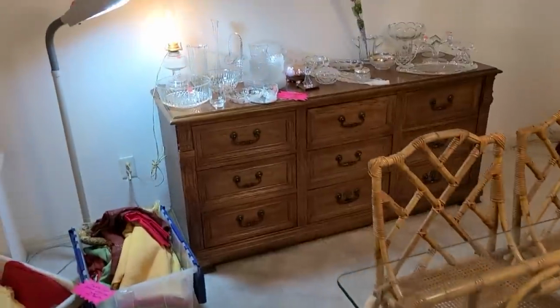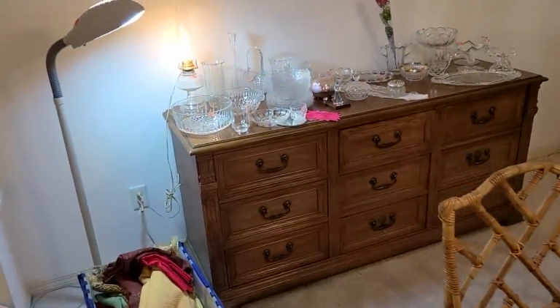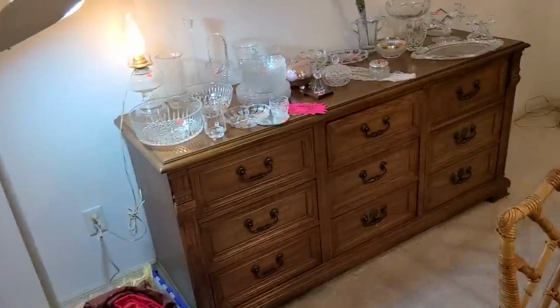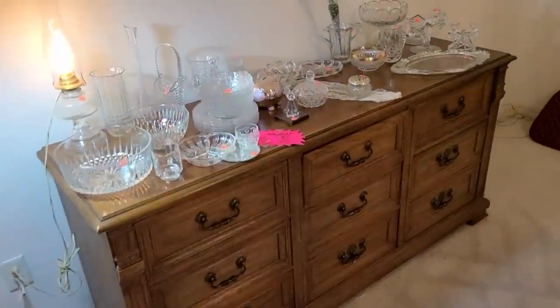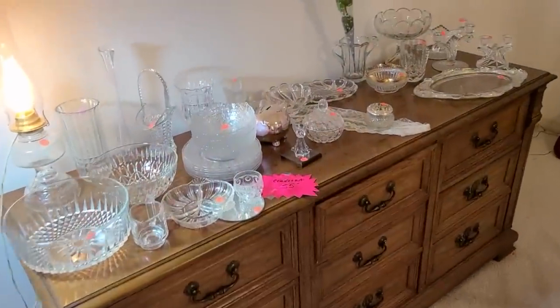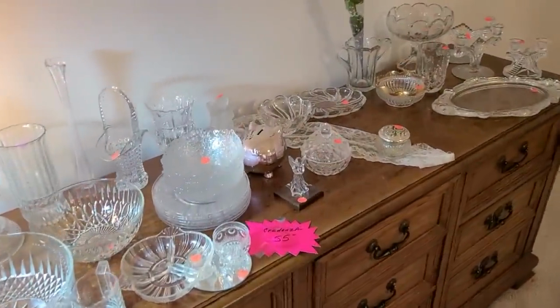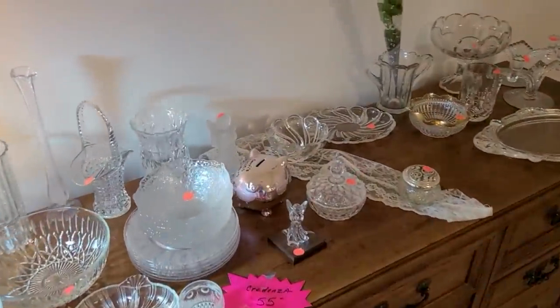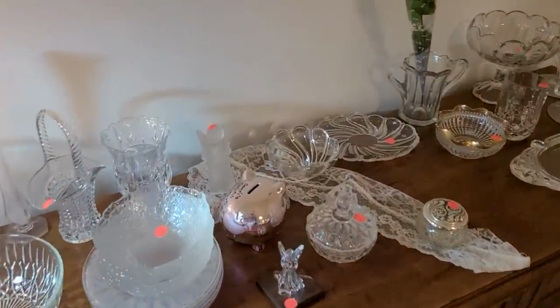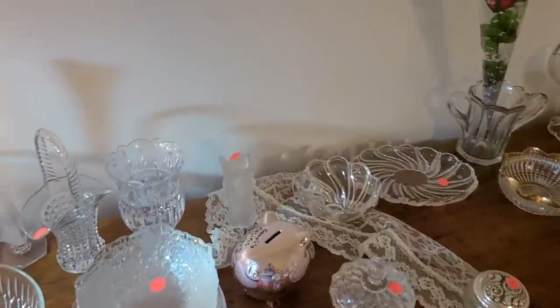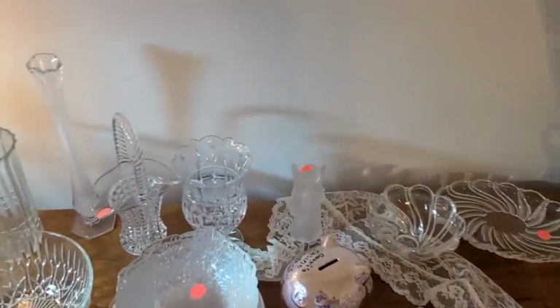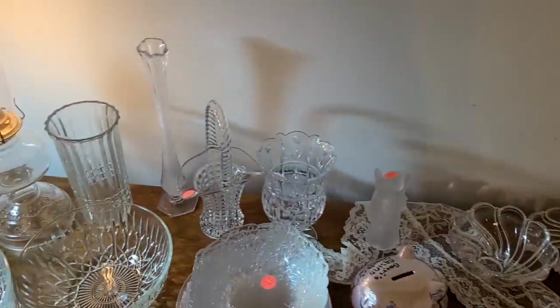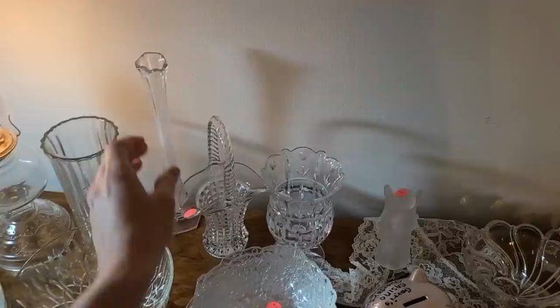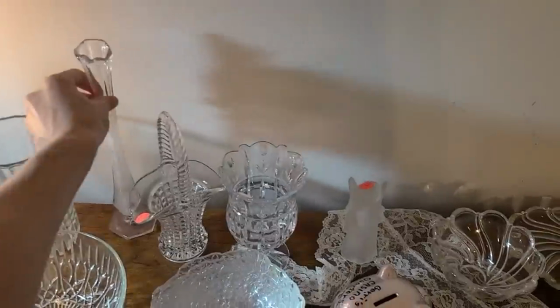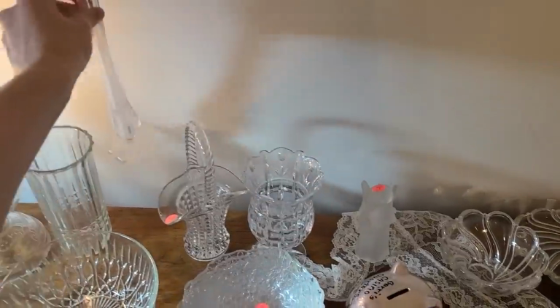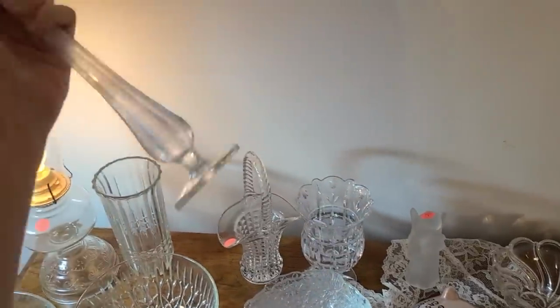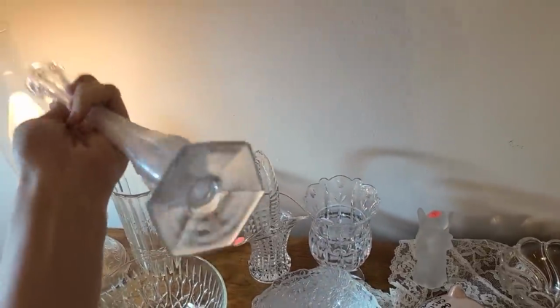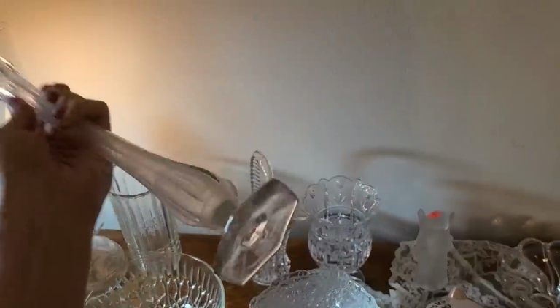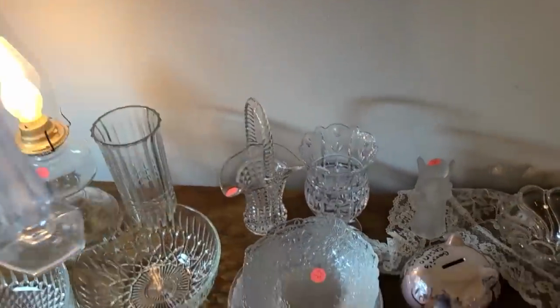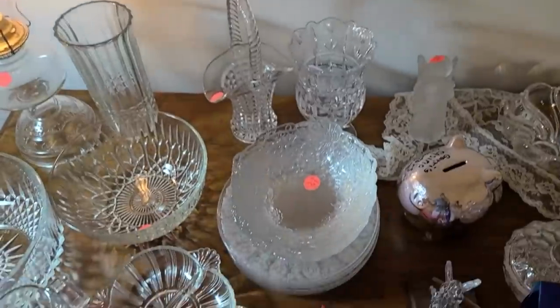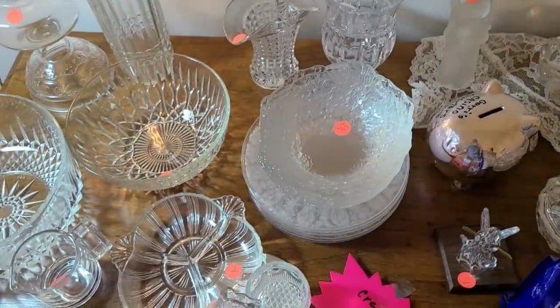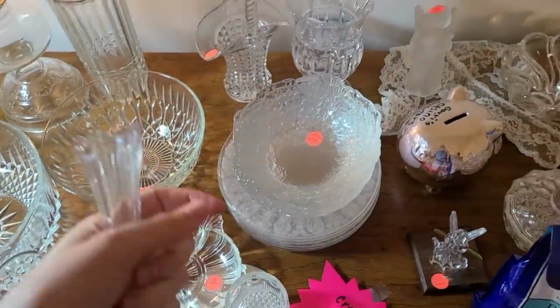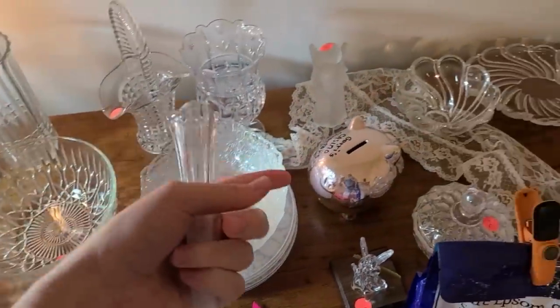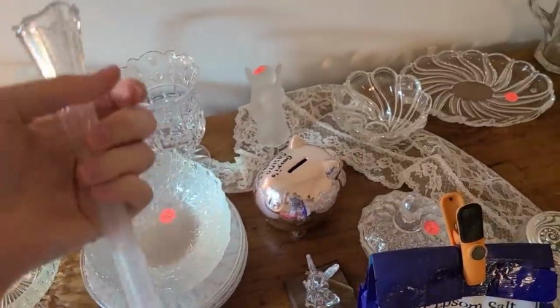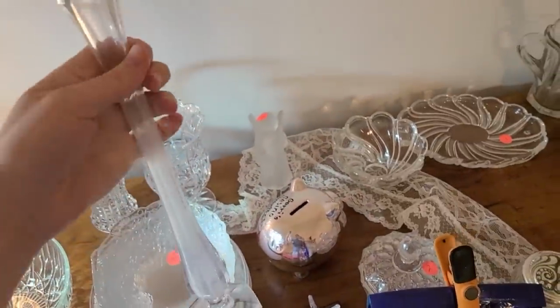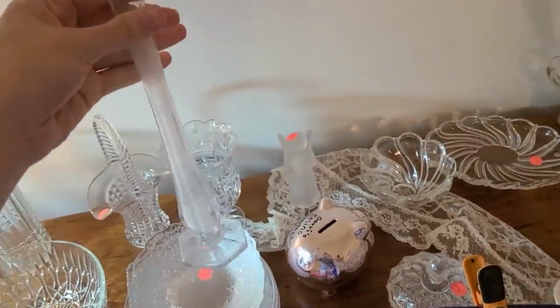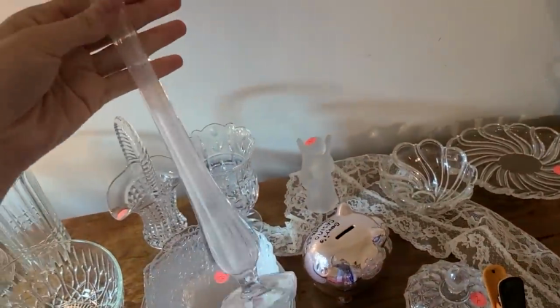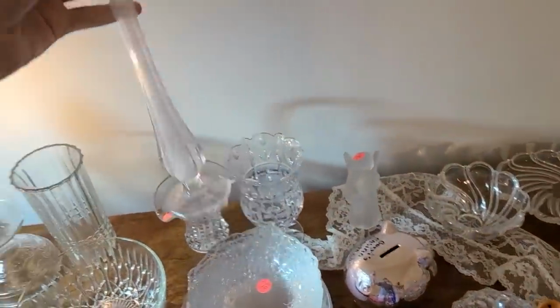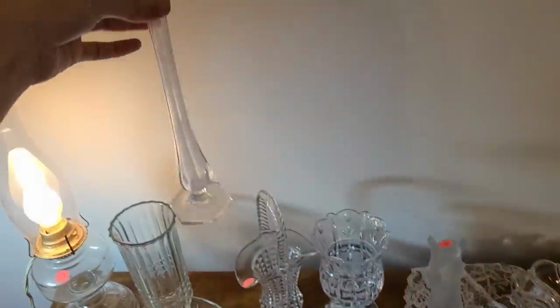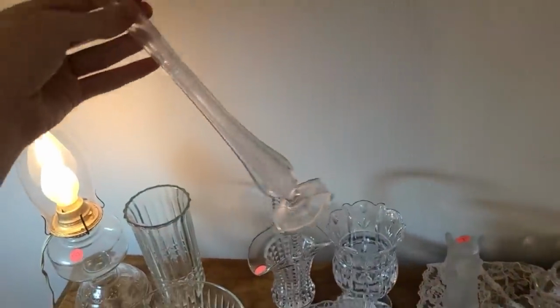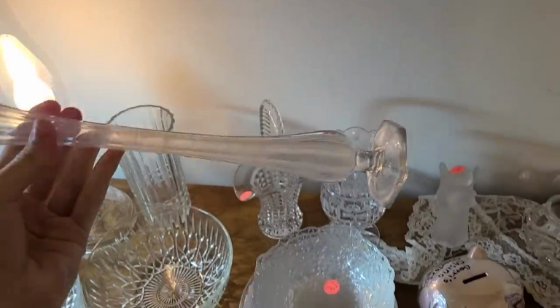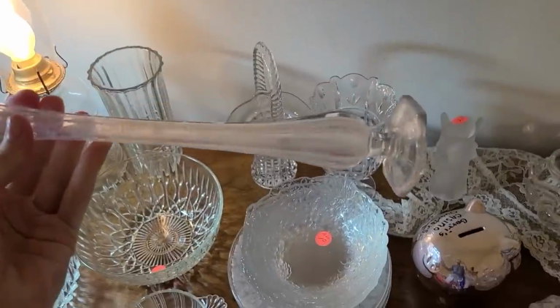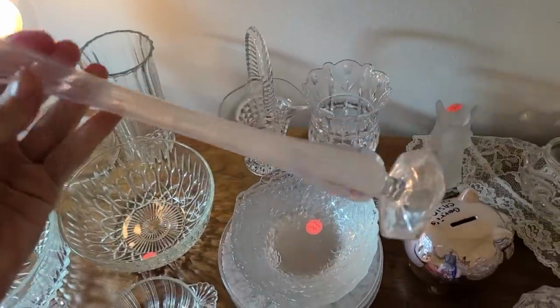They've got some crystal pieces over here. Here's a clear swung vase — it's a little cloudy, there's not a price on it, but it looks like two or three dollars for all this kind of stuff. Don't know about trying to clean that though.